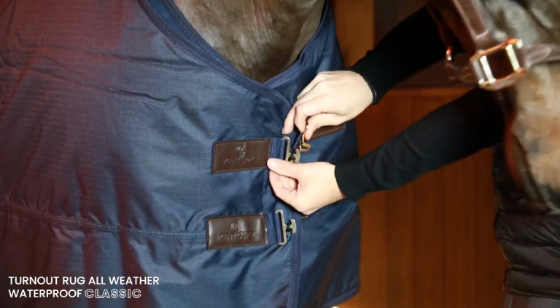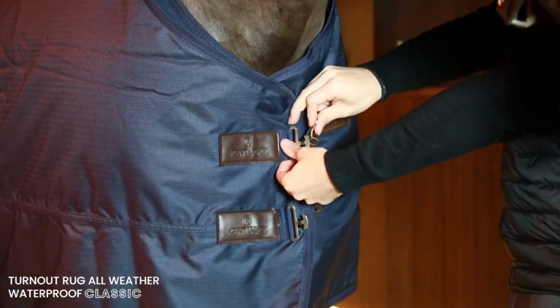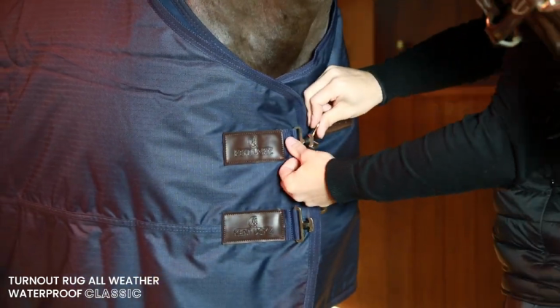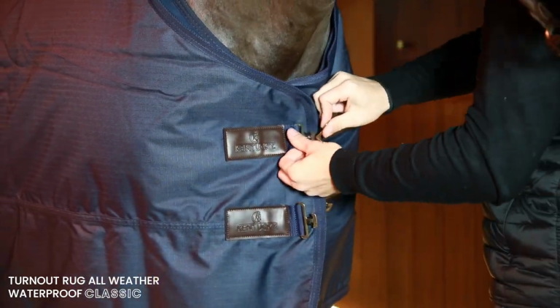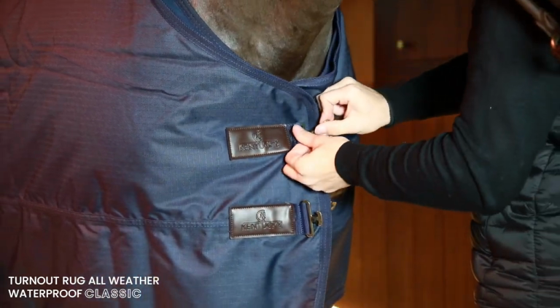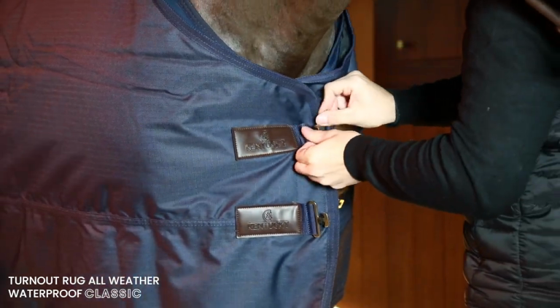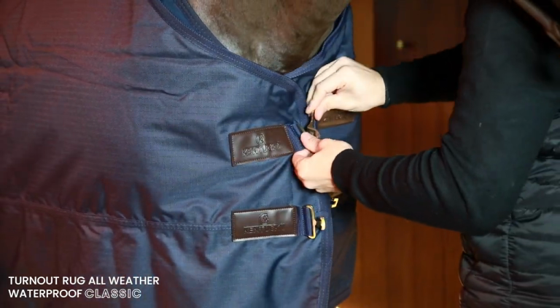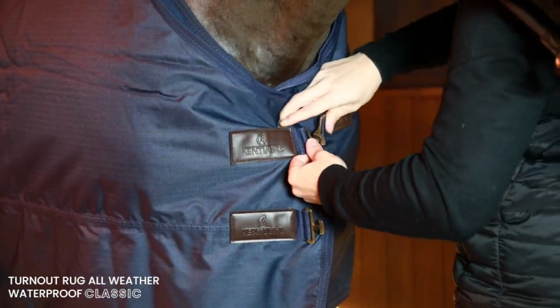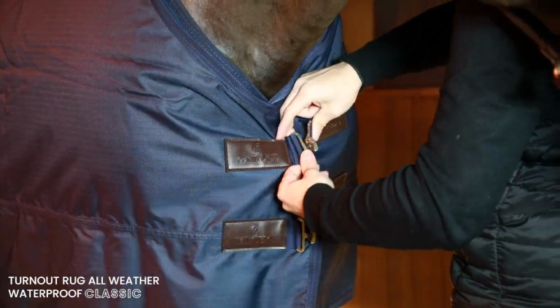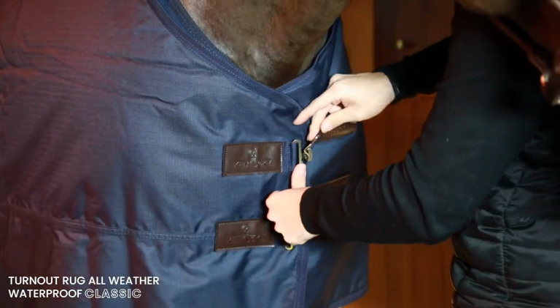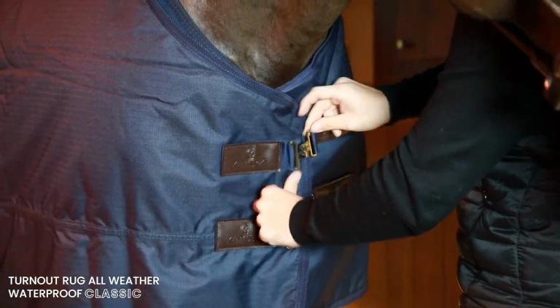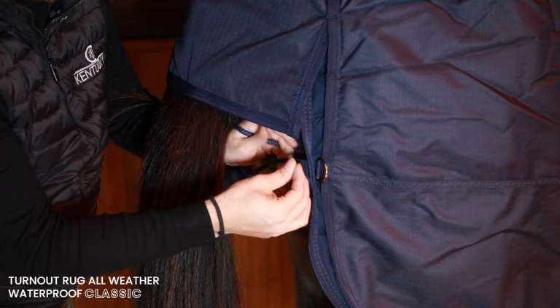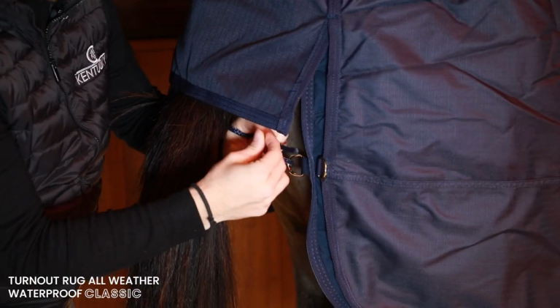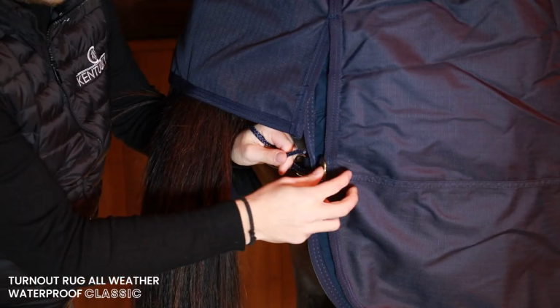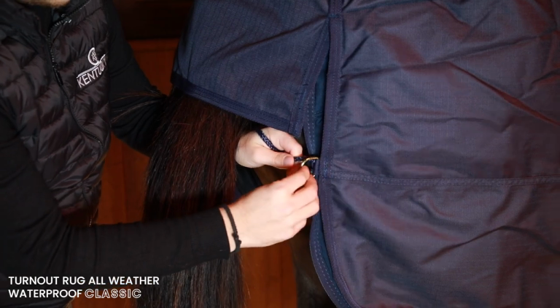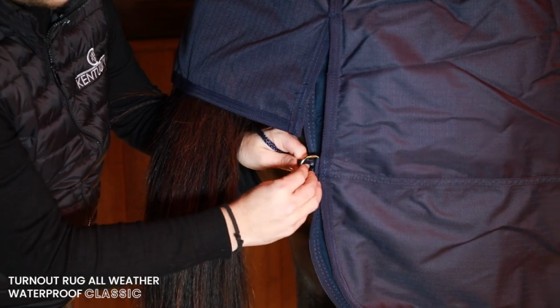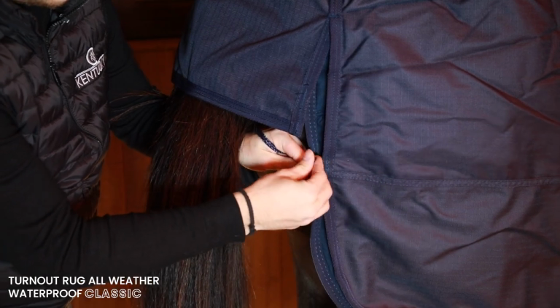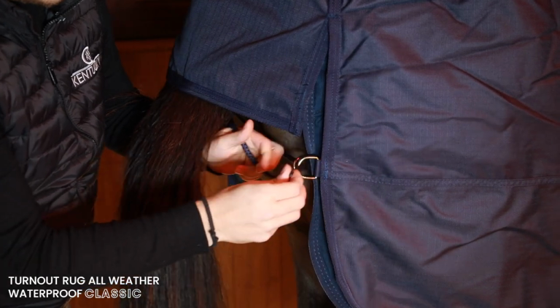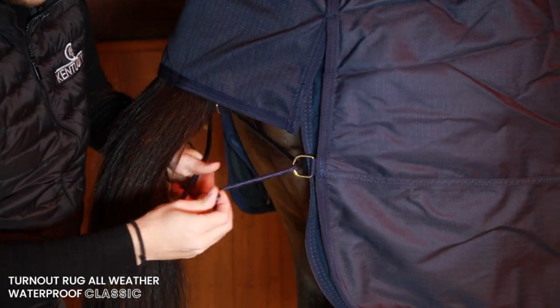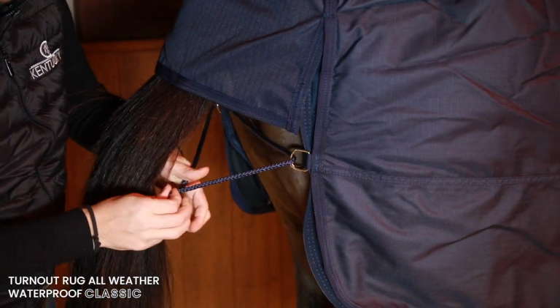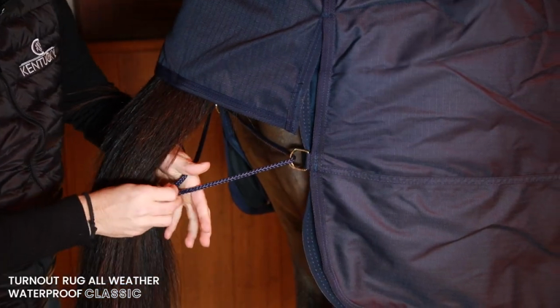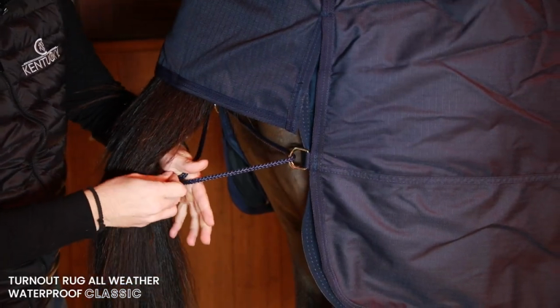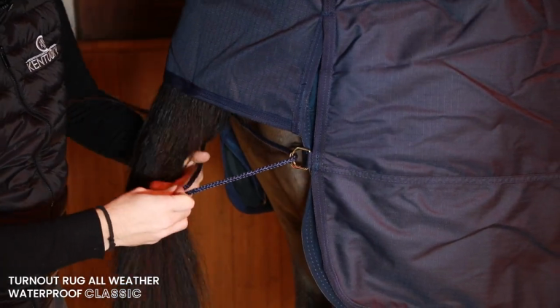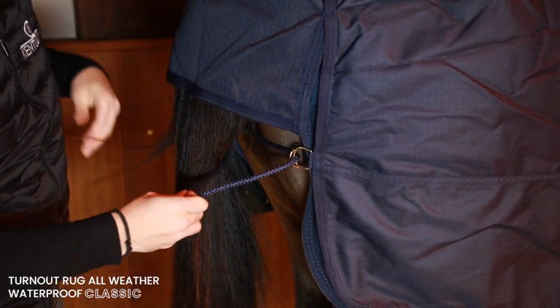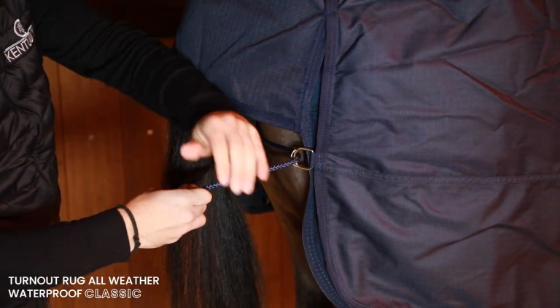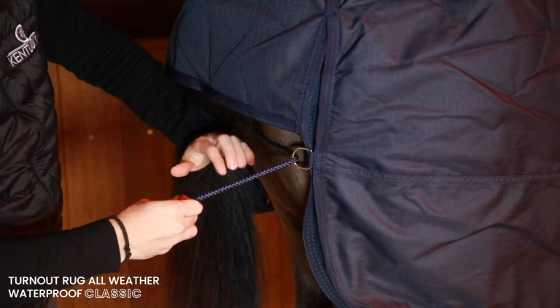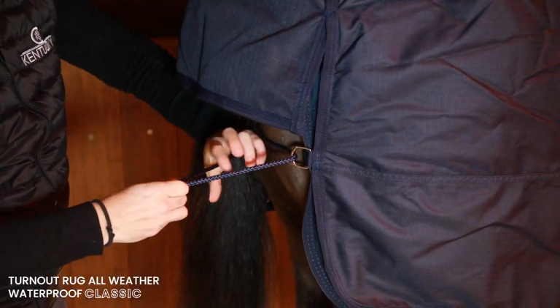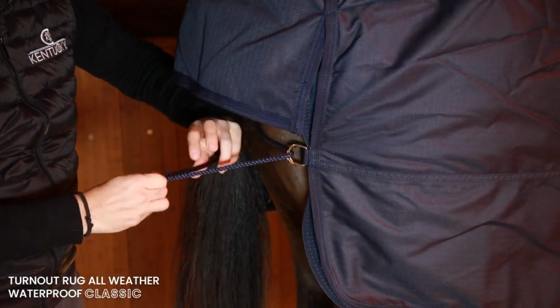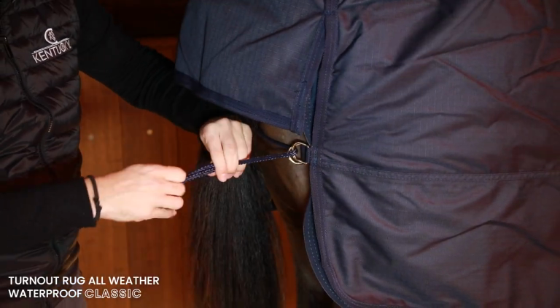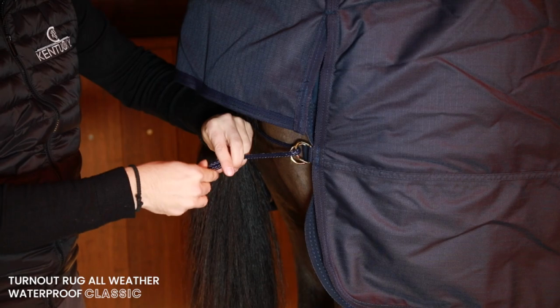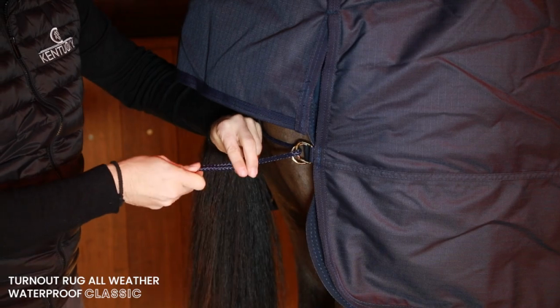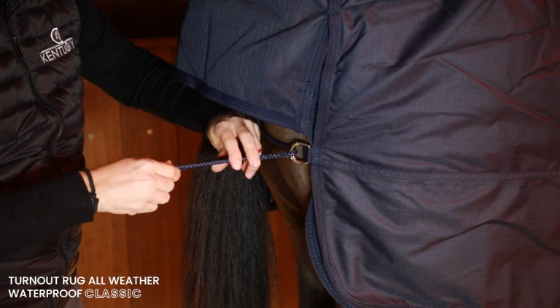It is available in 0 gram, 50 gram, 150 gram and 300 gram — but like I said, they are compatible with our underrug range.